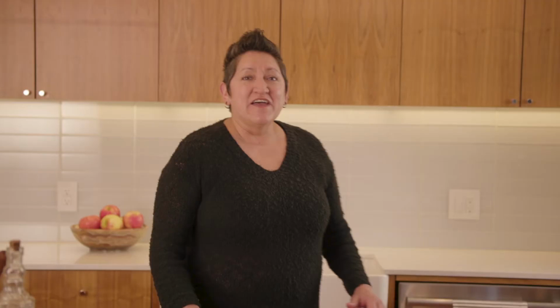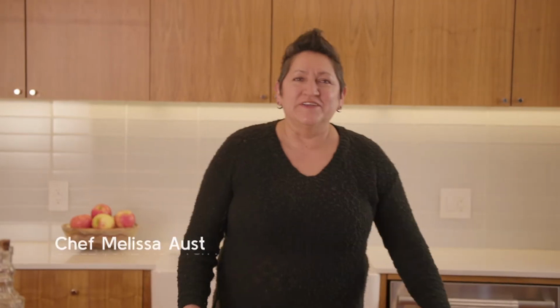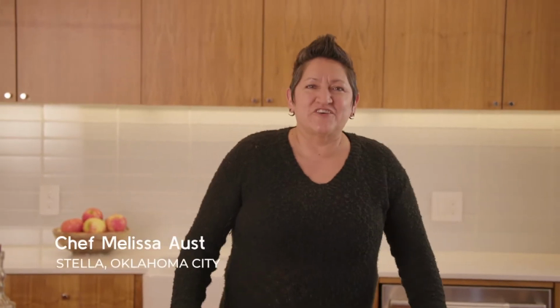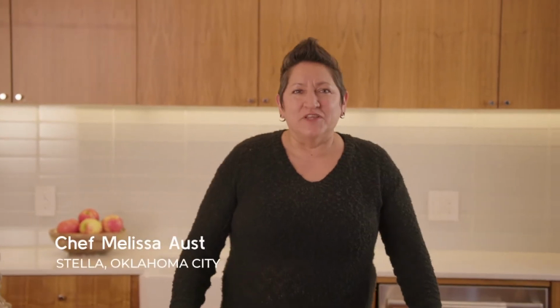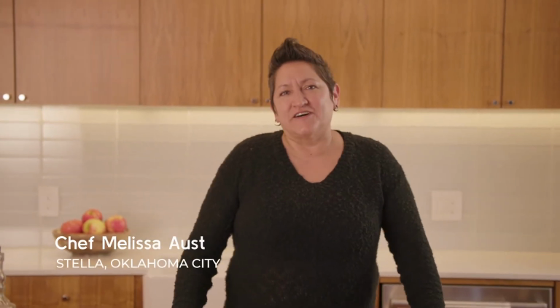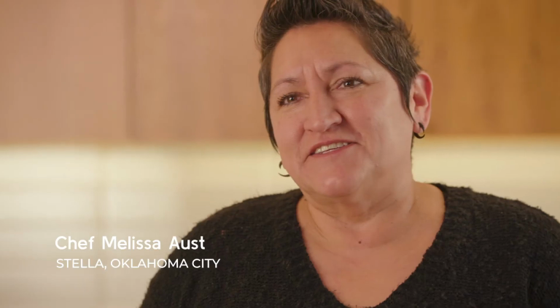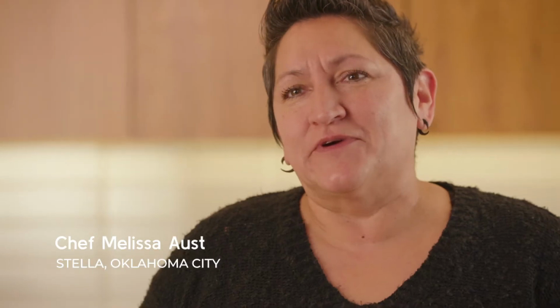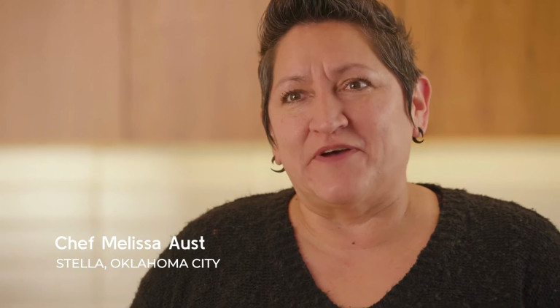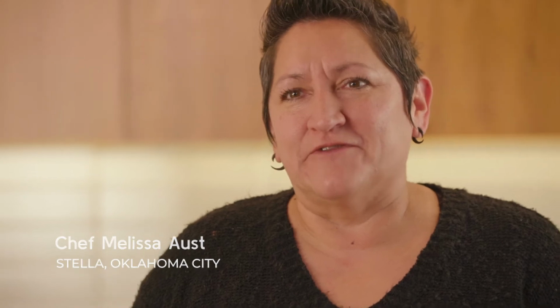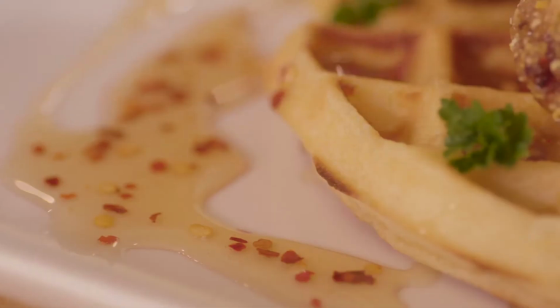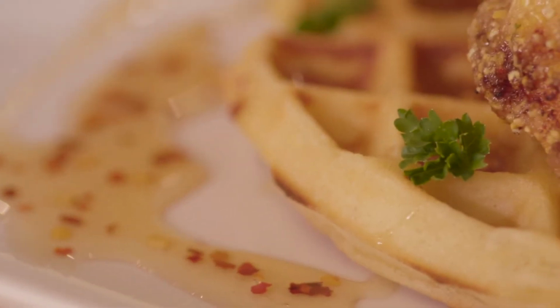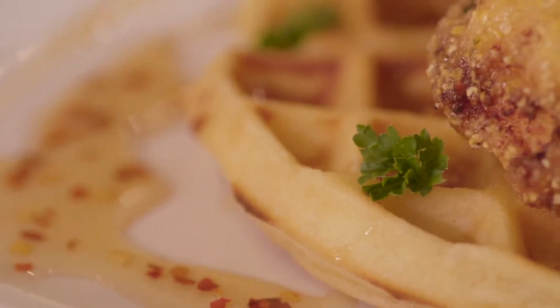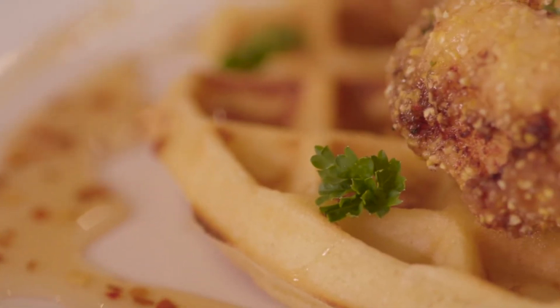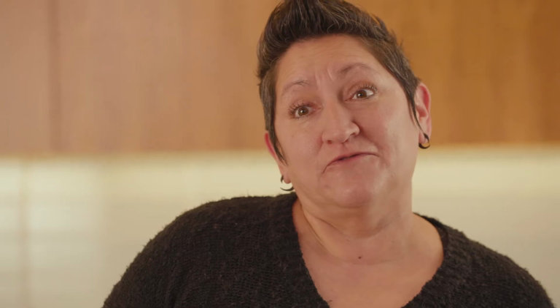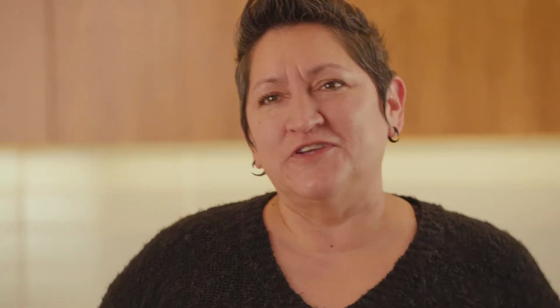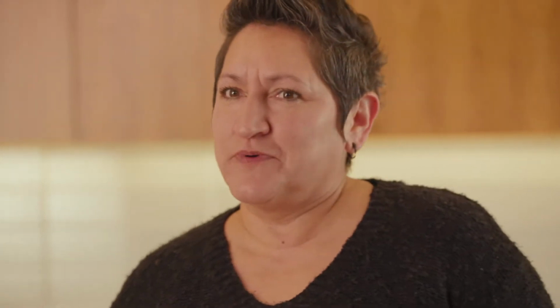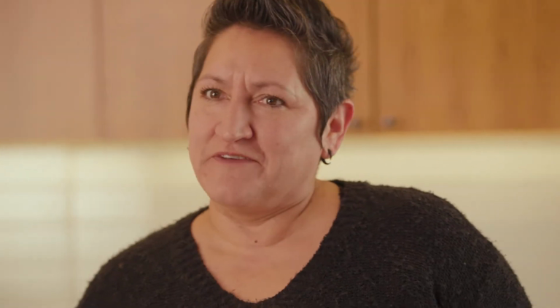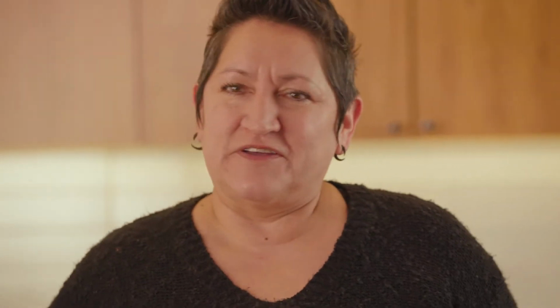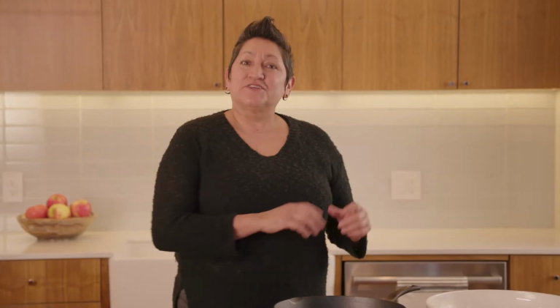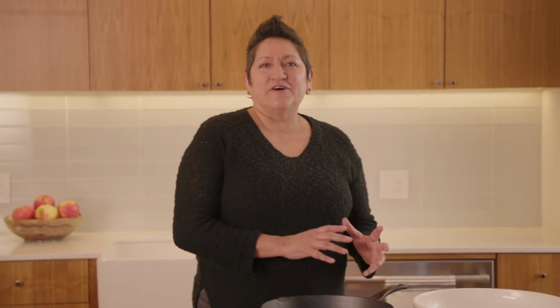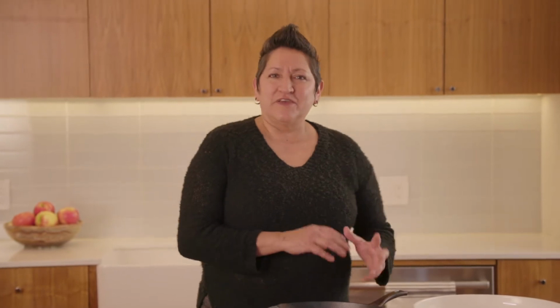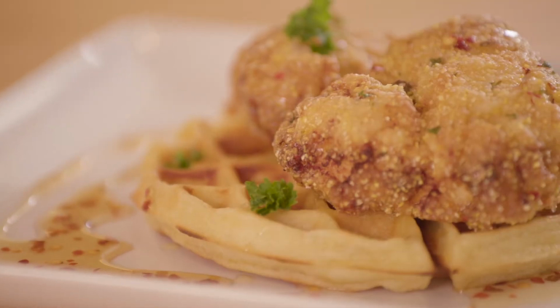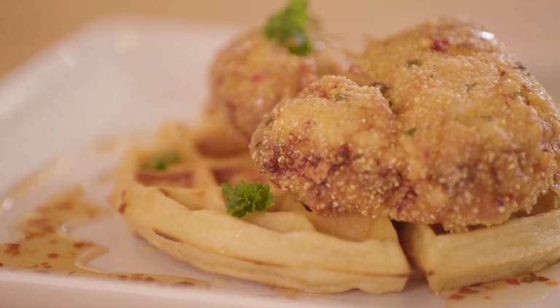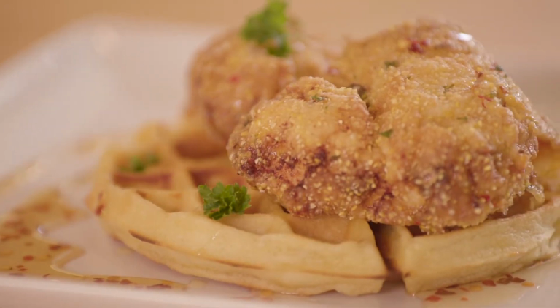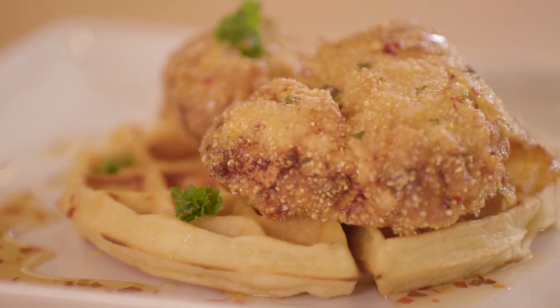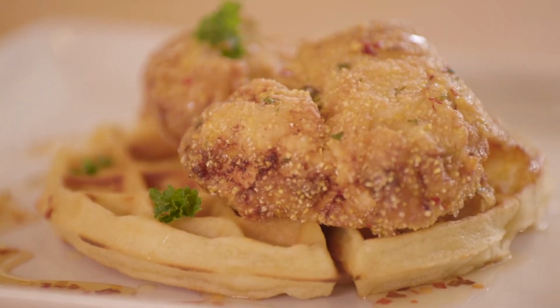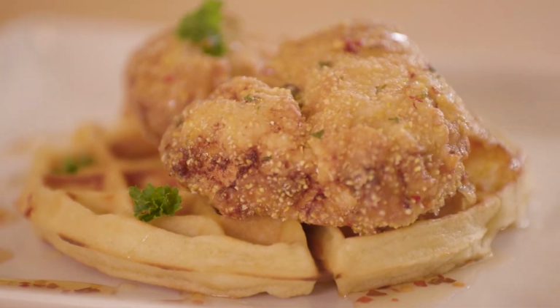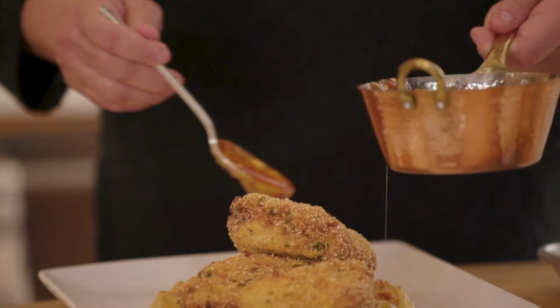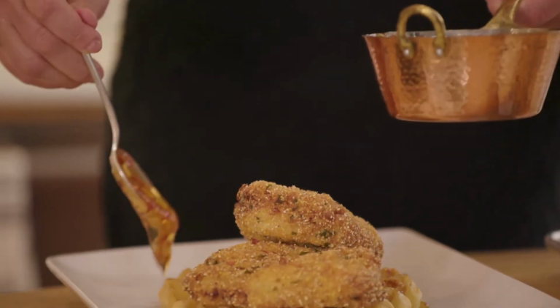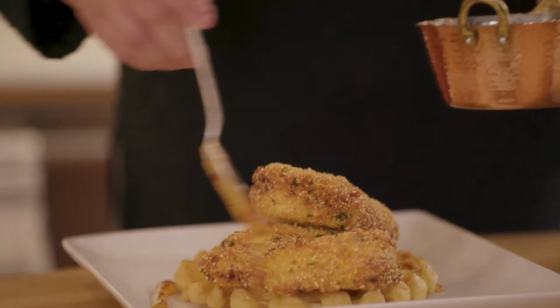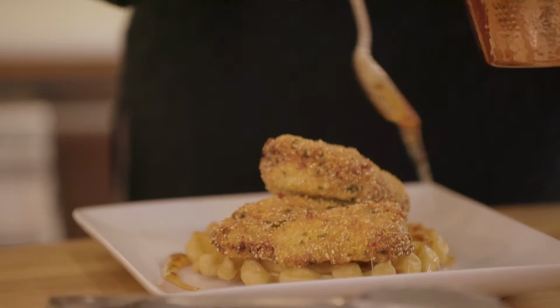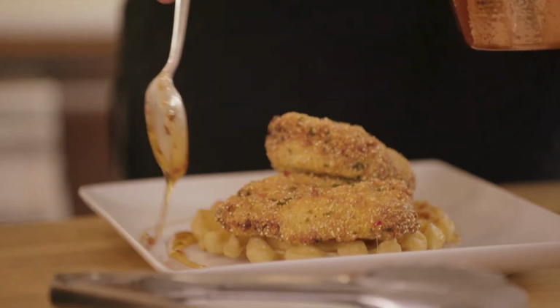Hey everyone, I am Chef Melissa Ost and today we're going to do my favorite chicken and waffles. We're going to take you from a good version to a gourmet version. I'm going to start off with a Belgian waffle and a polenta crusted chicken breast, and finish that off with a little spicy honey drizzle.